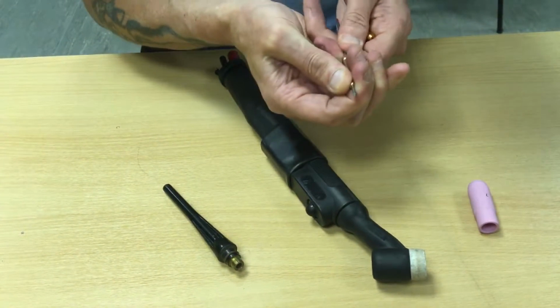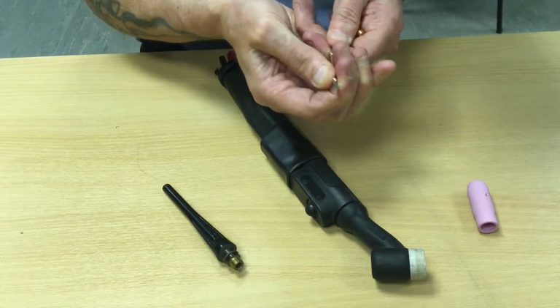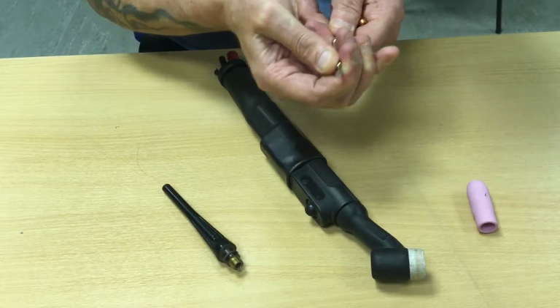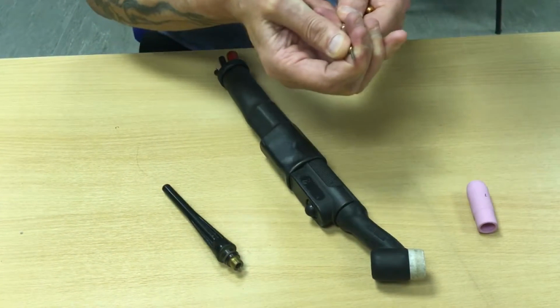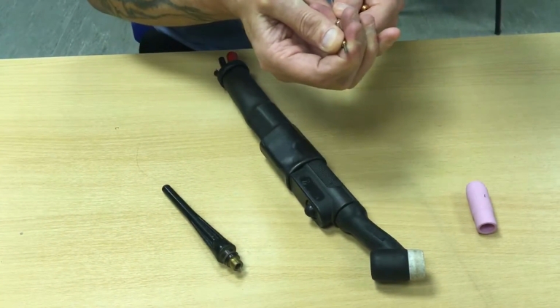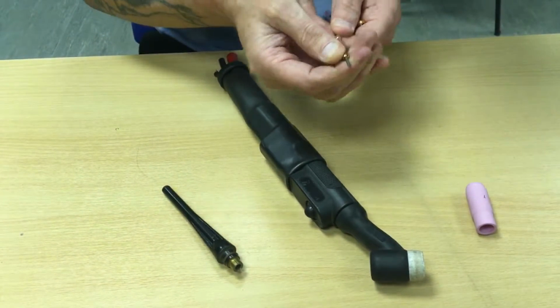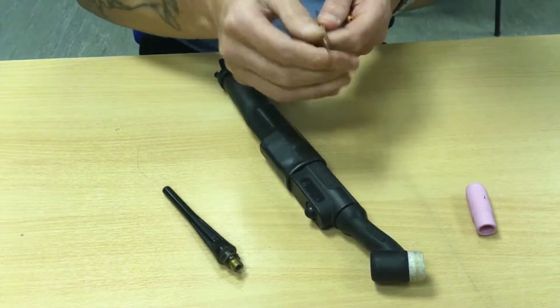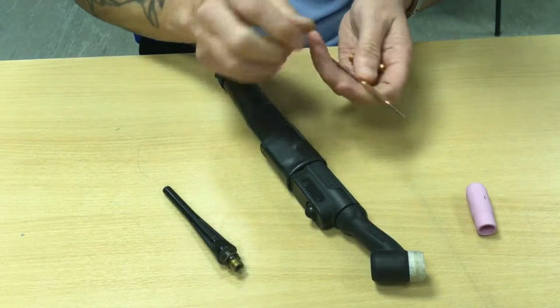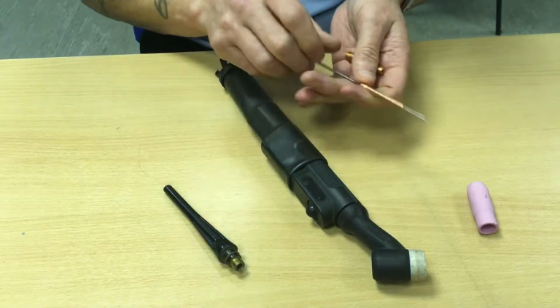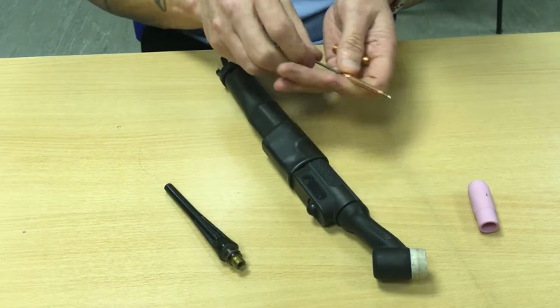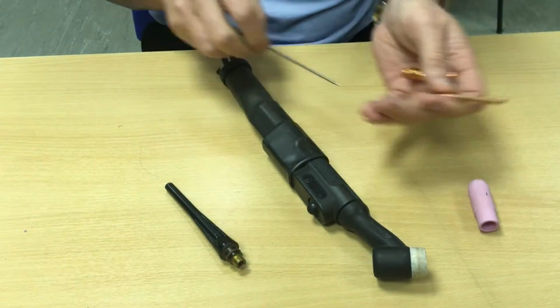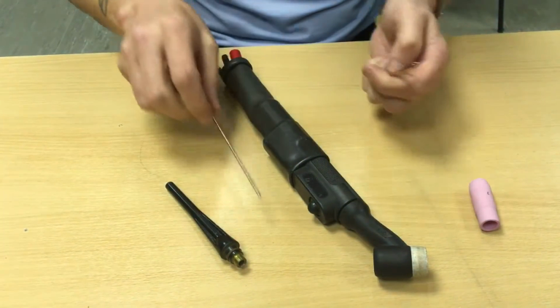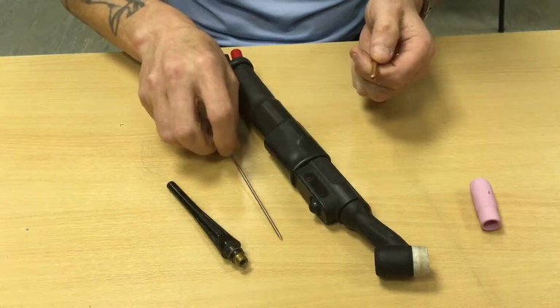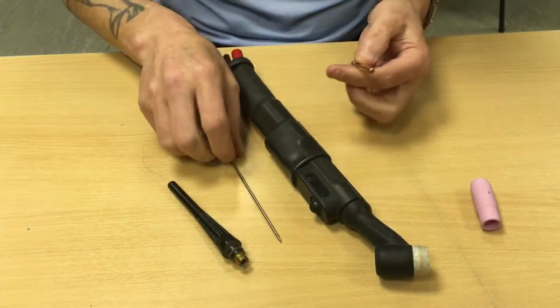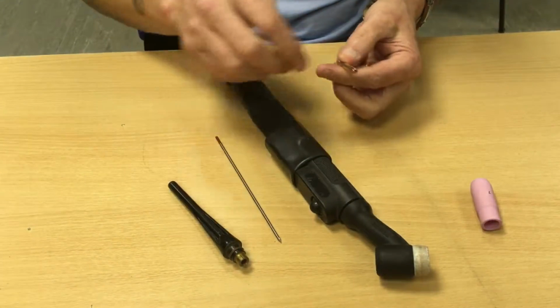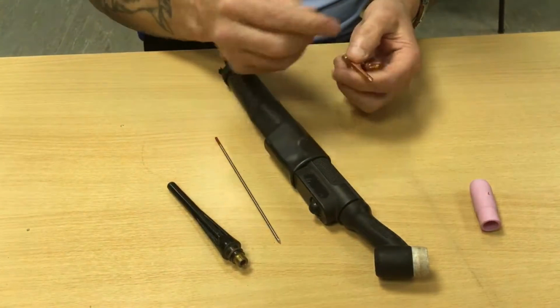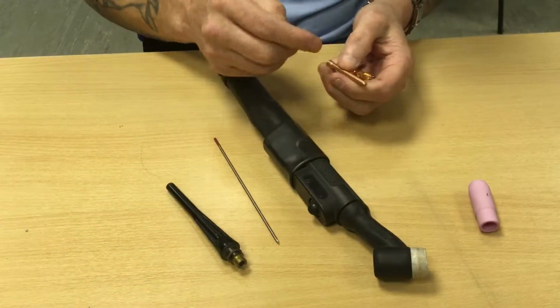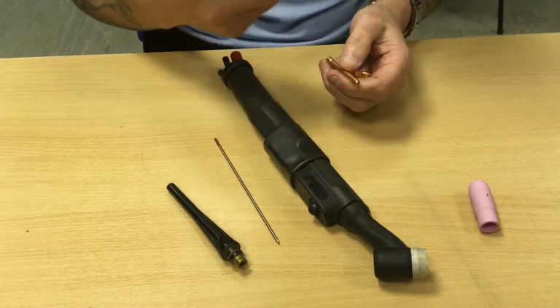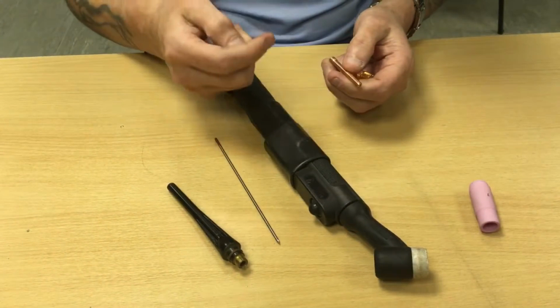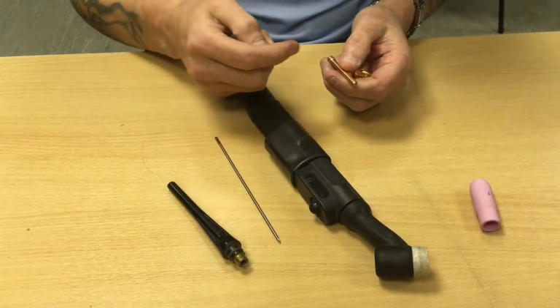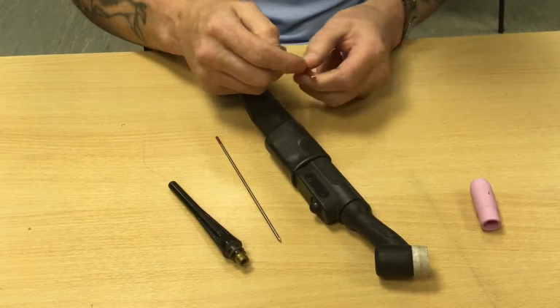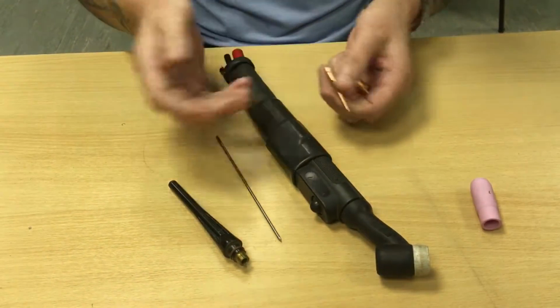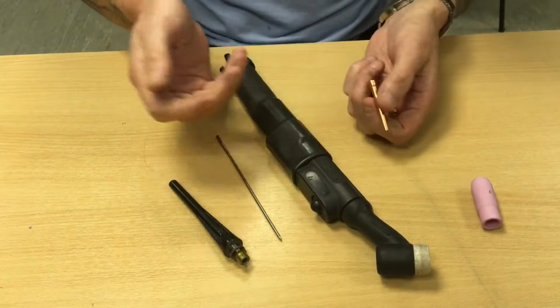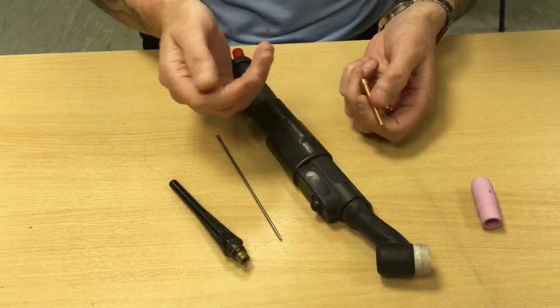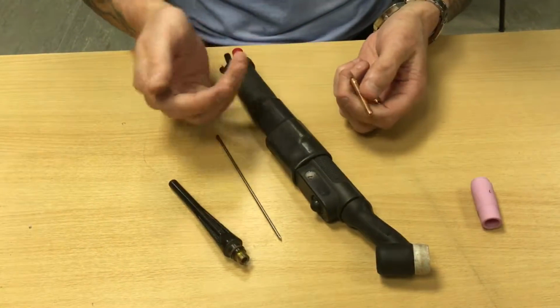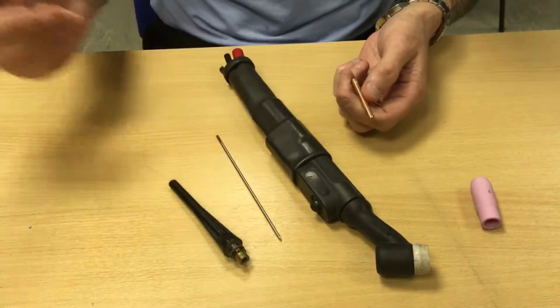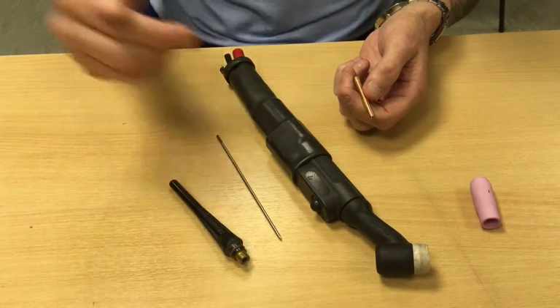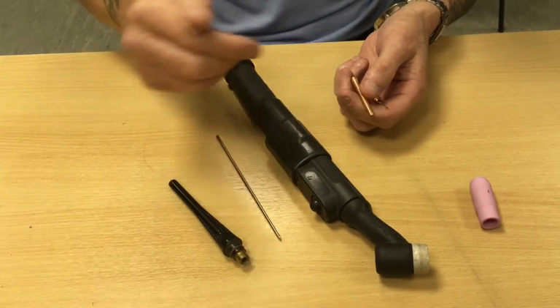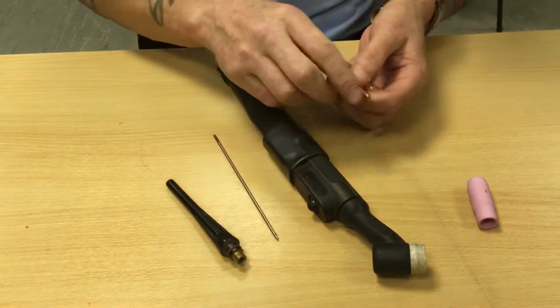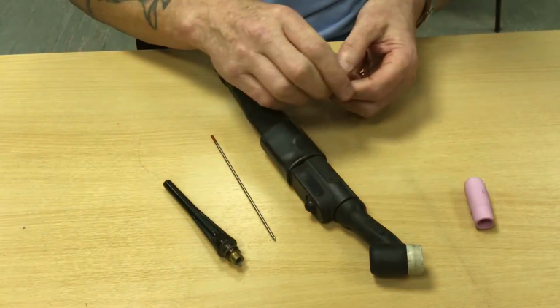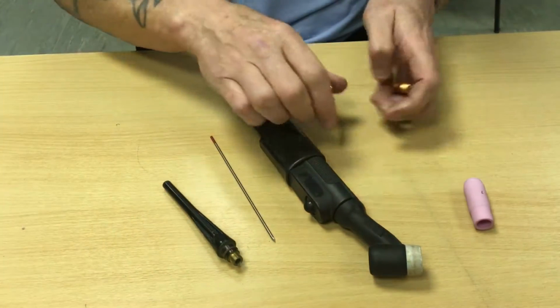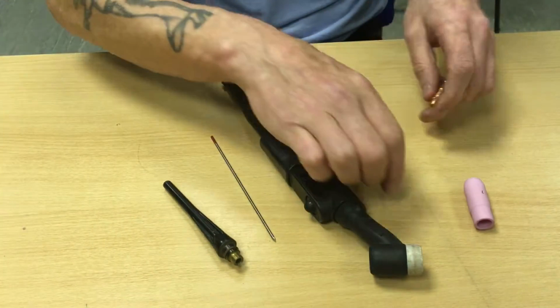This stops it from sliding out. If you use the wrong size tungsten, which I'll go through later, you will find you will have problems — your tungsten slides straight through.